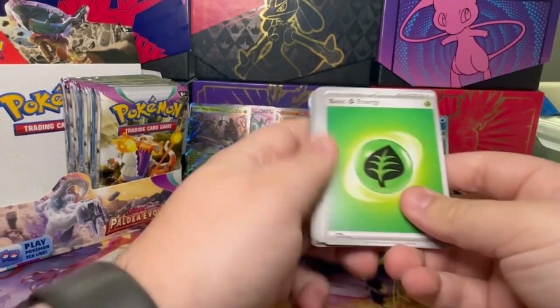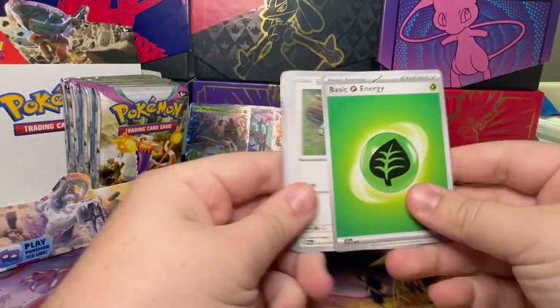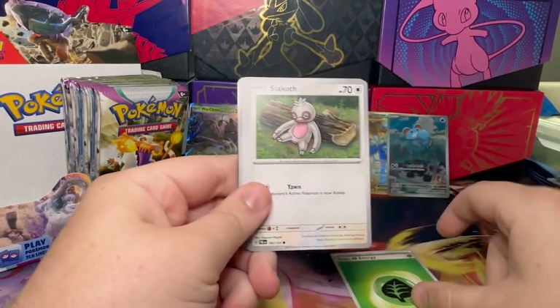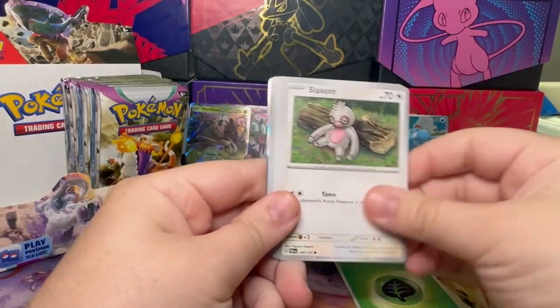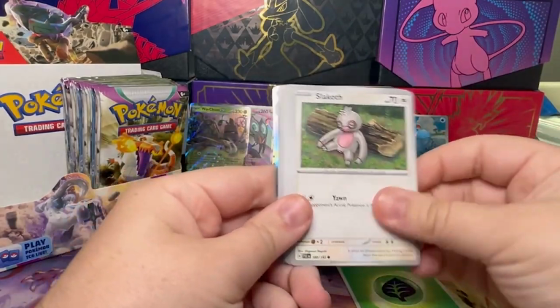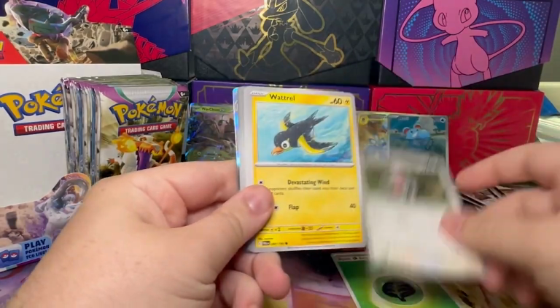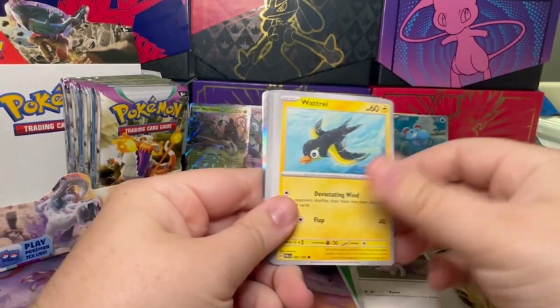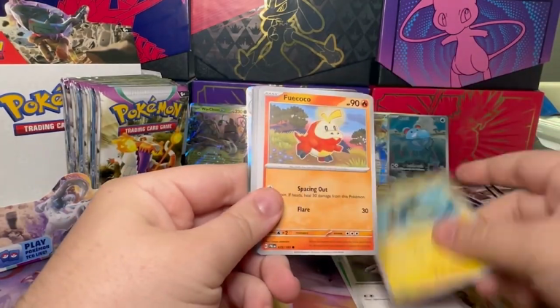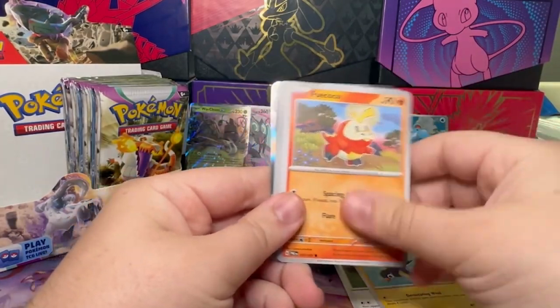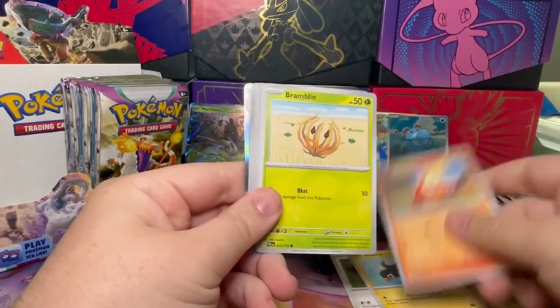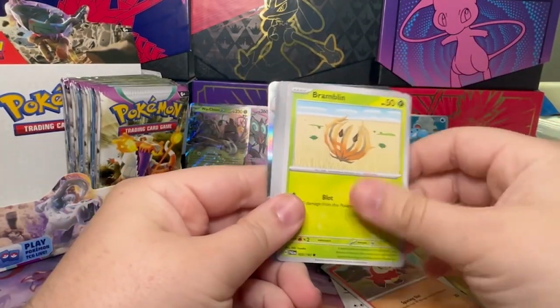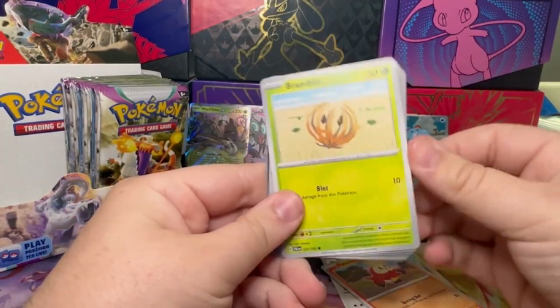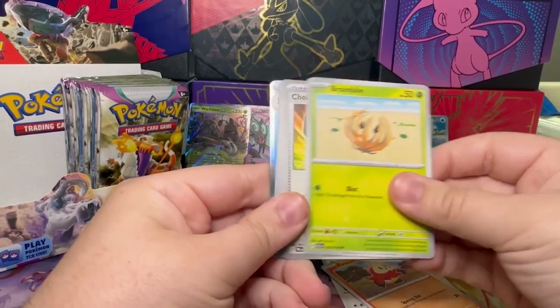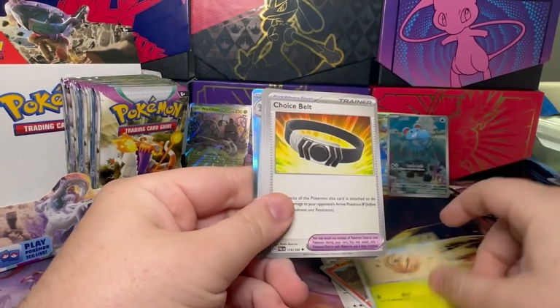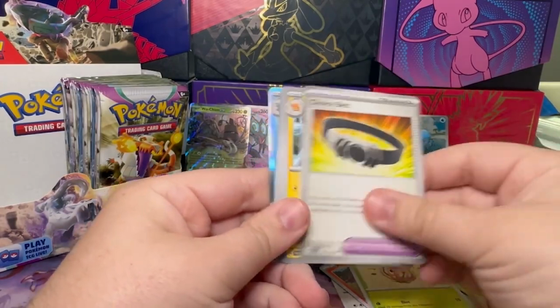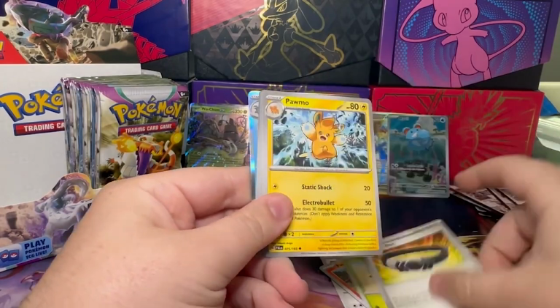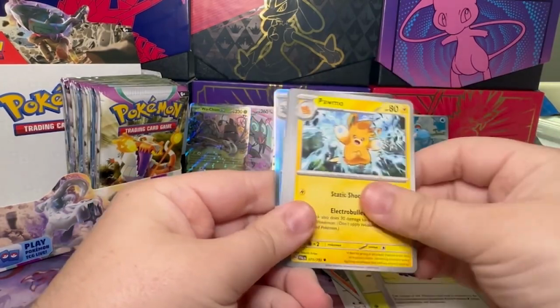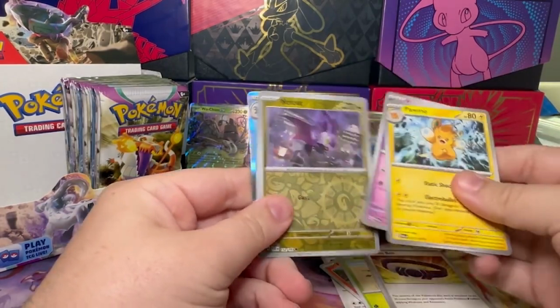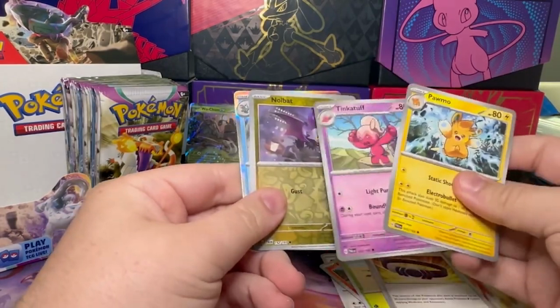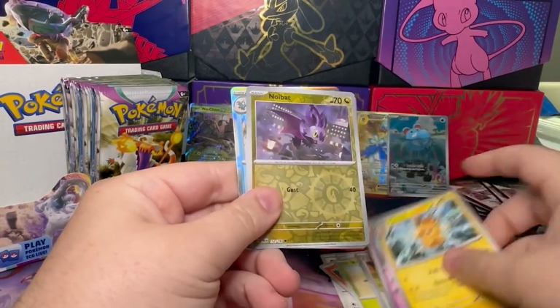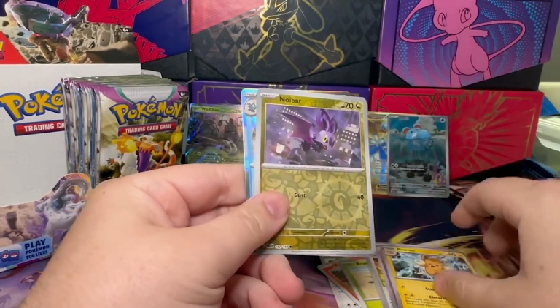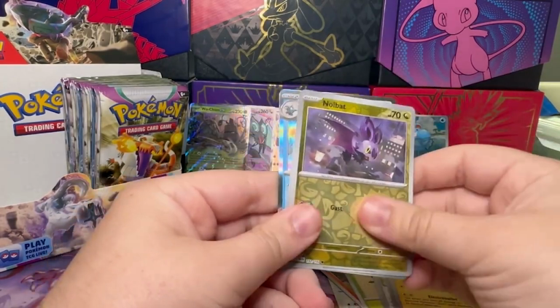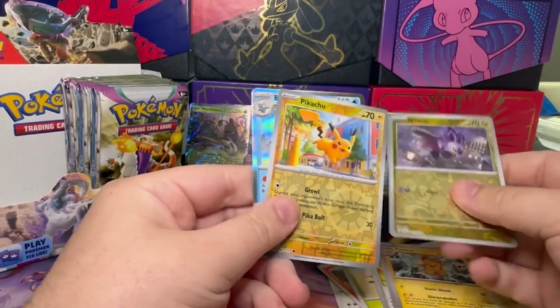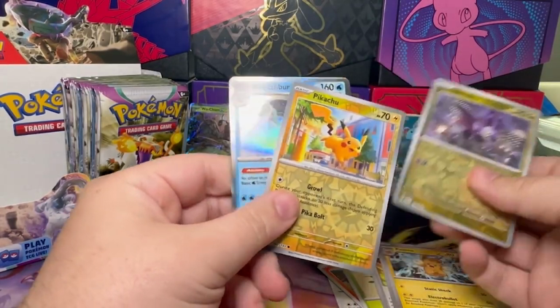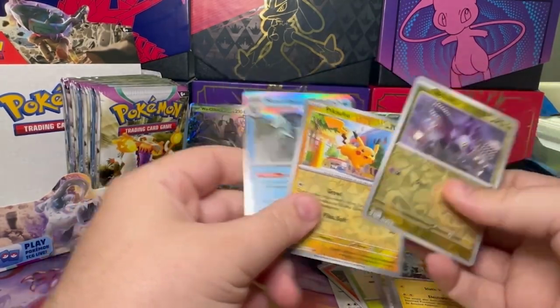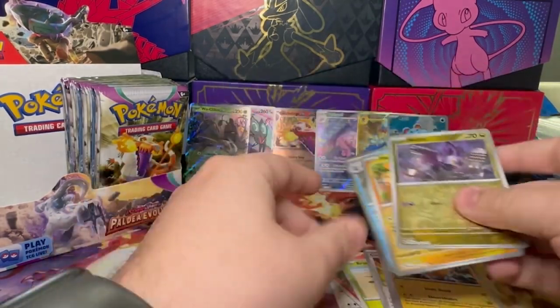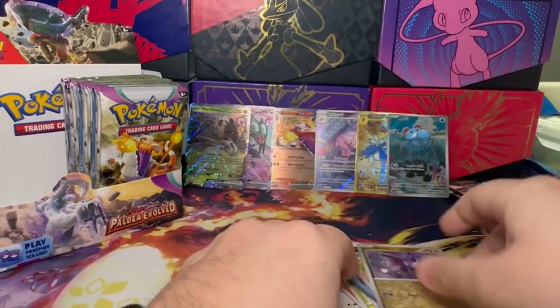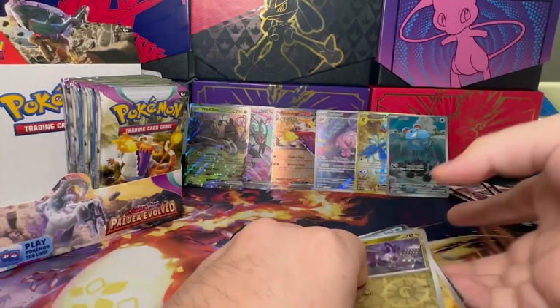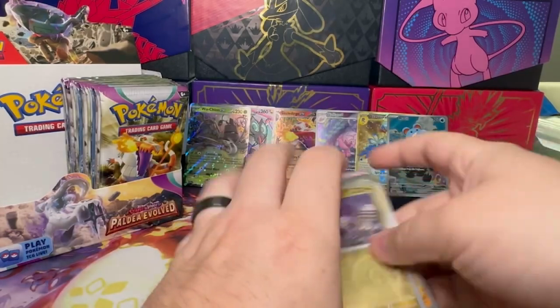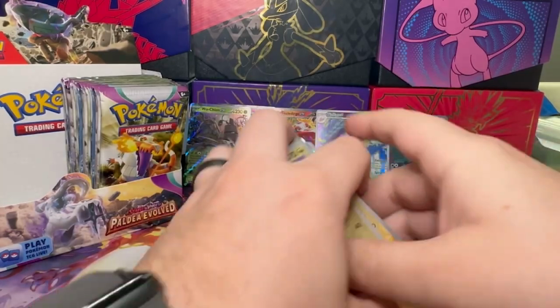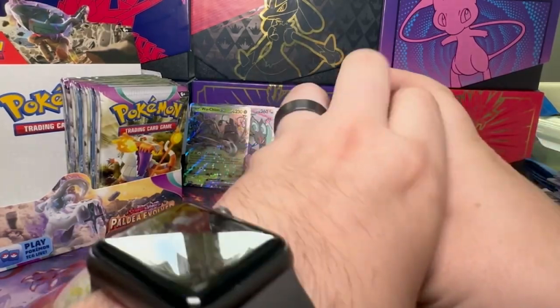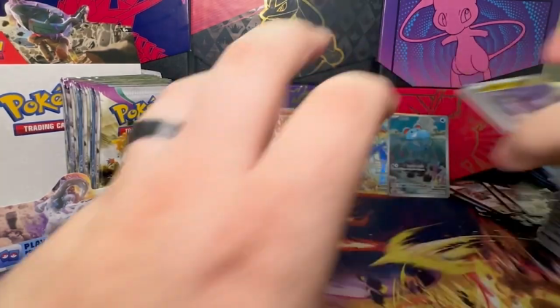All right, so we have Leafeon, Slakoth, Watcher Roll, Fuecoco, Bramblin, Choice Belt, Pawmo. Oh — Noibat, Pikachu, and a Baxcalibur again. Two Baxcaliburs right in a row!